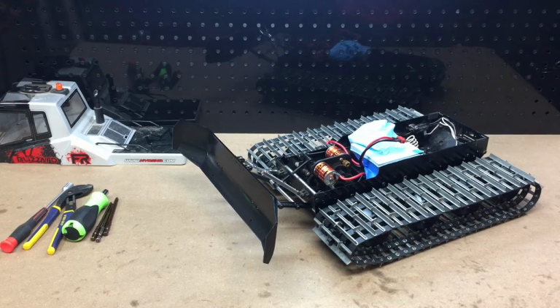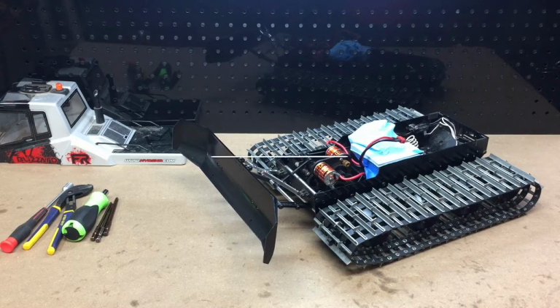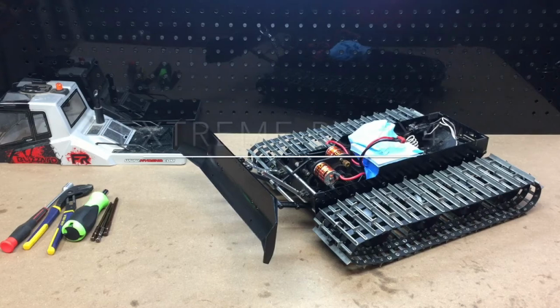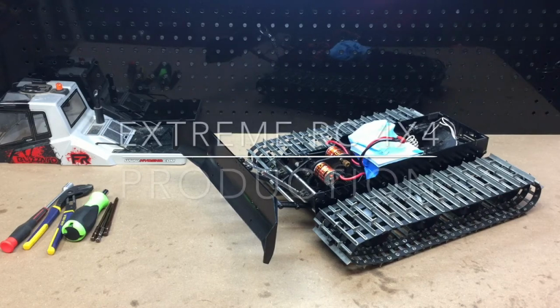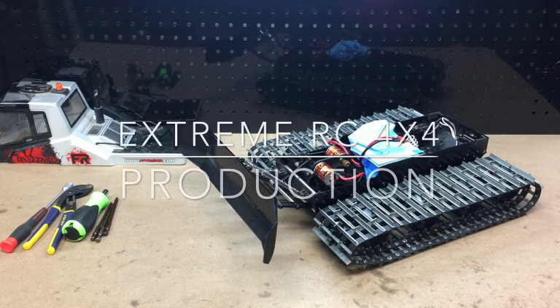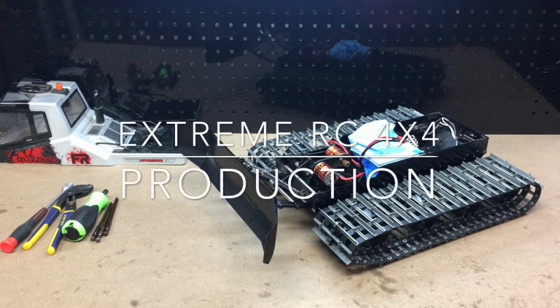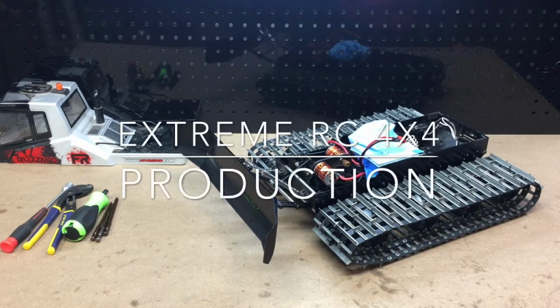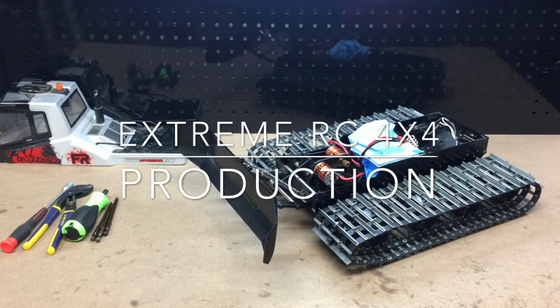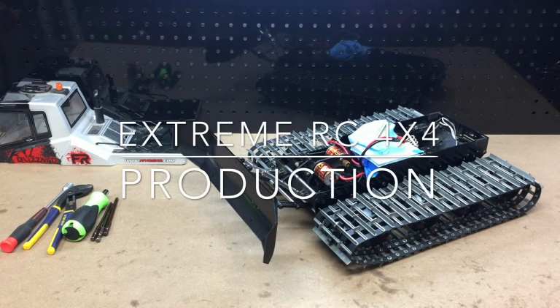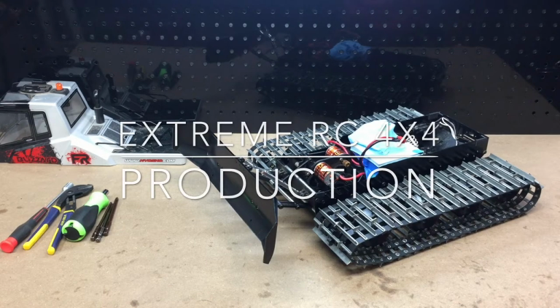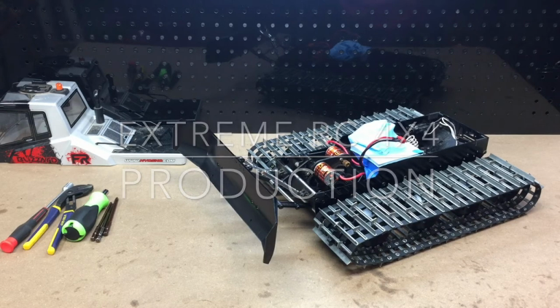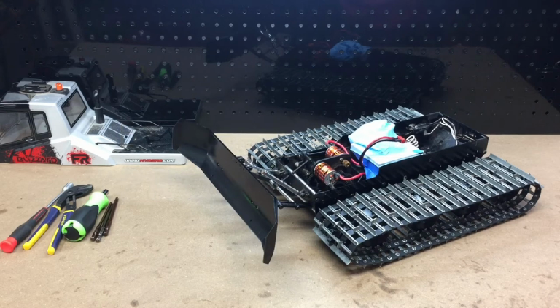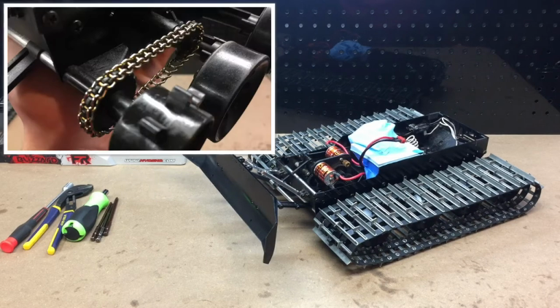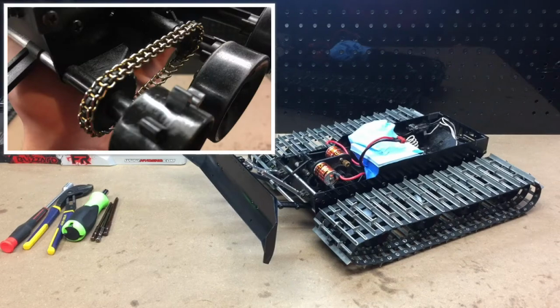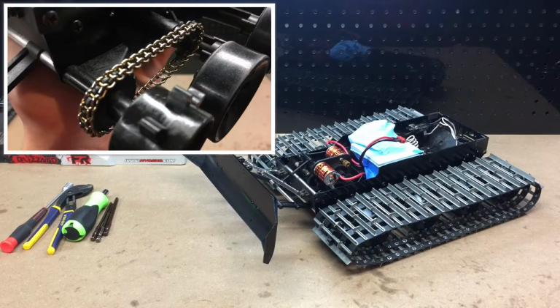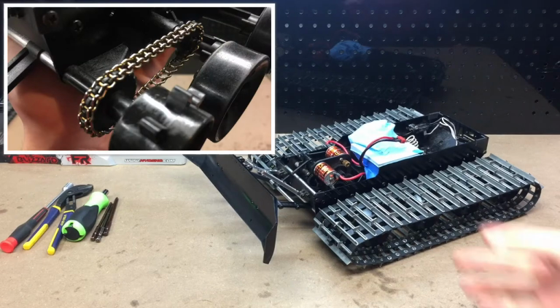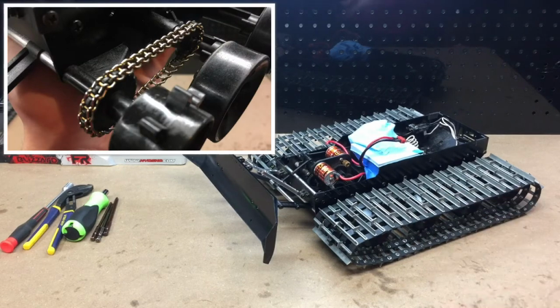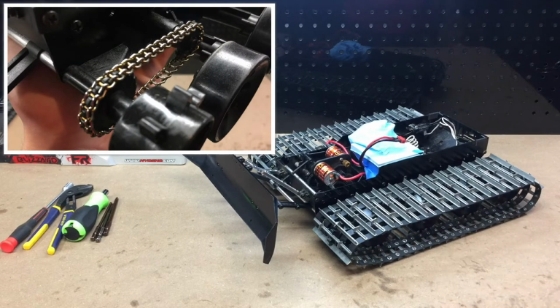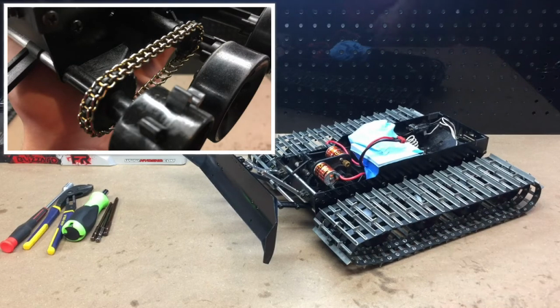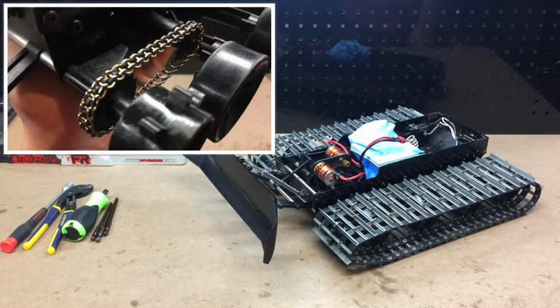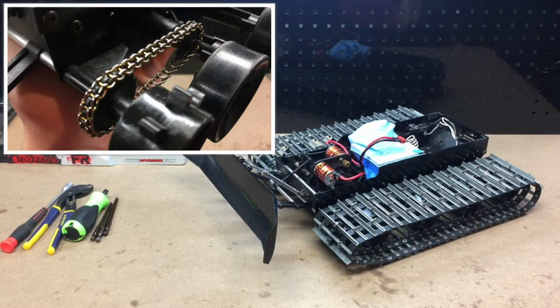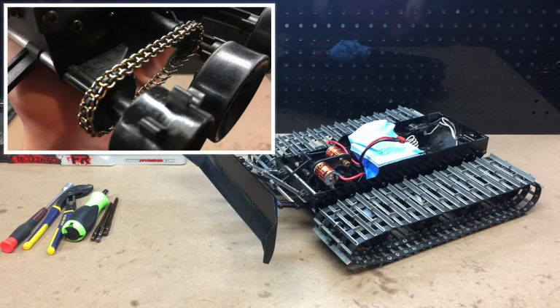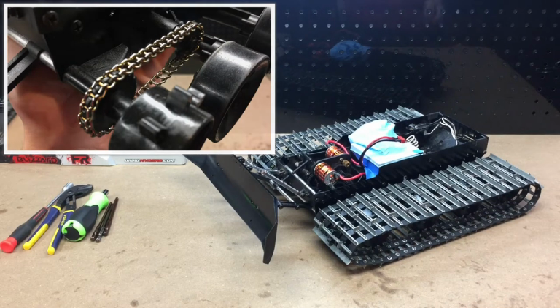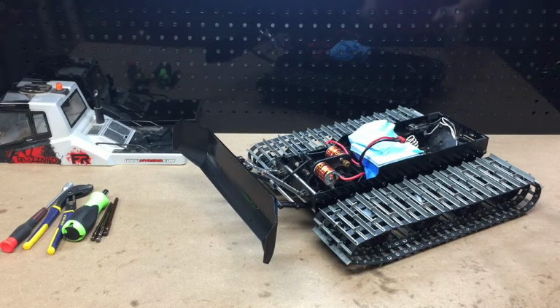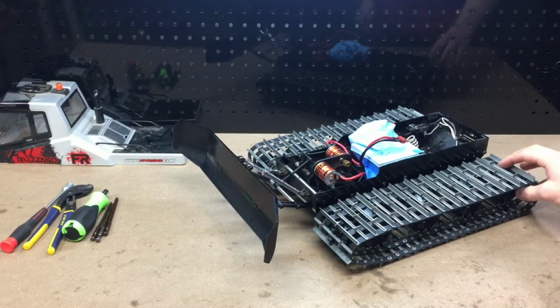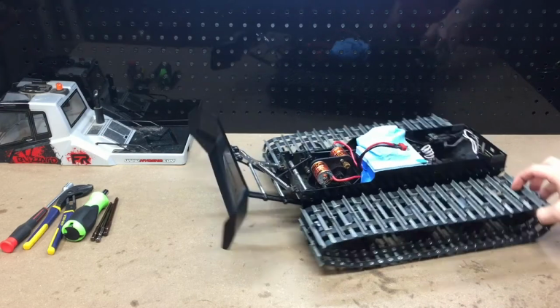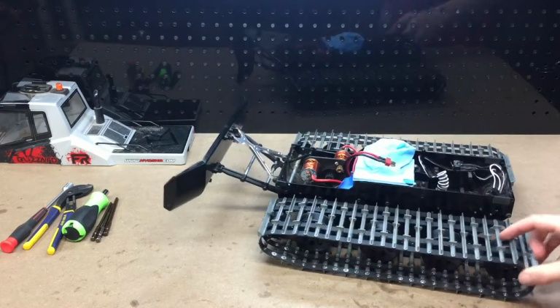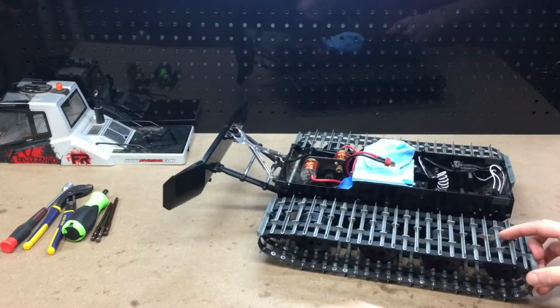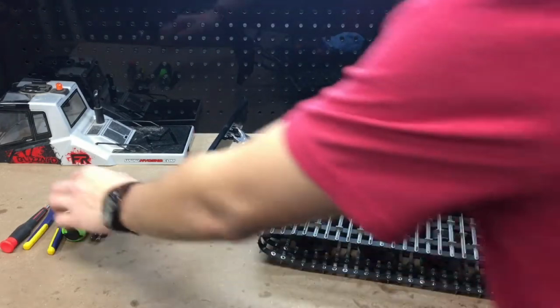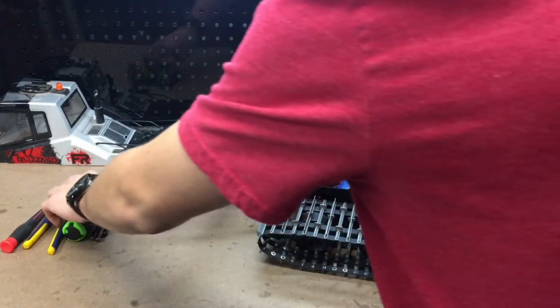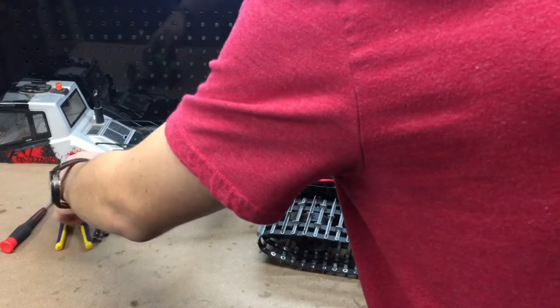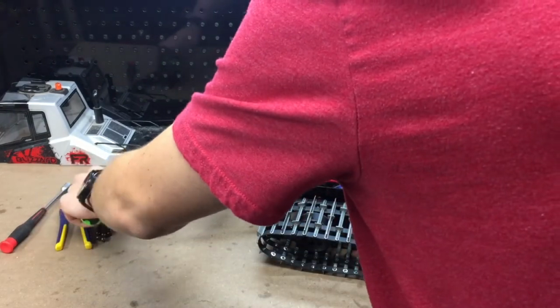Hey everyone, Ethan here from Xtreme RC 4x4. Today I'm going to be showing you how to adjust your drive chain tension on the Kyosho Blizzard. So we can go ahead and get right into this.